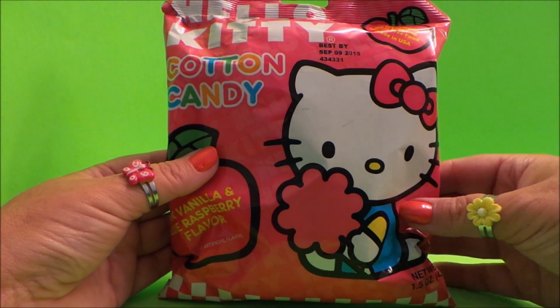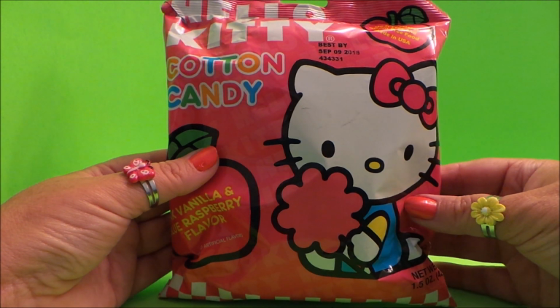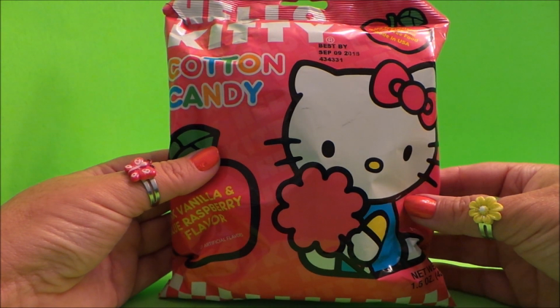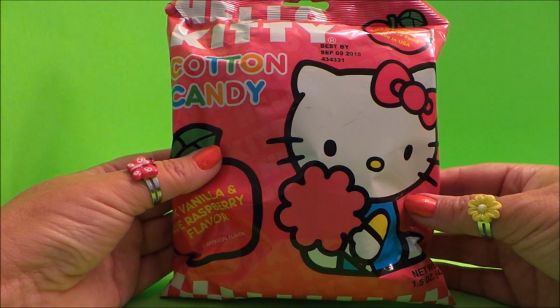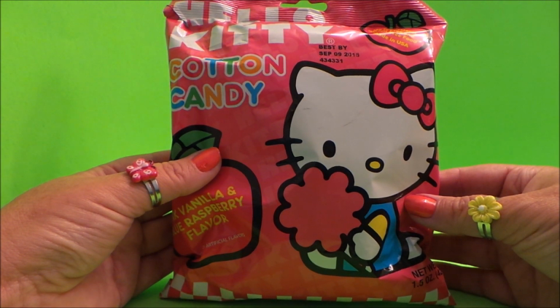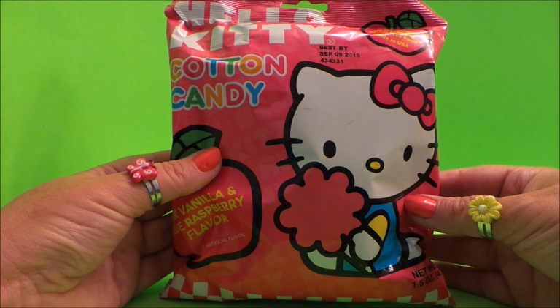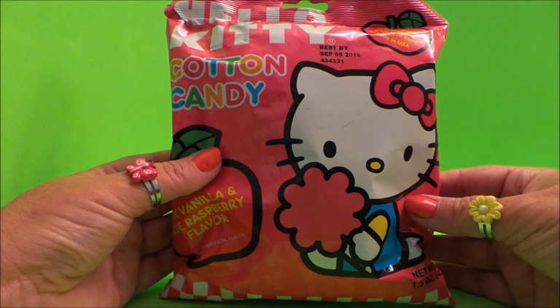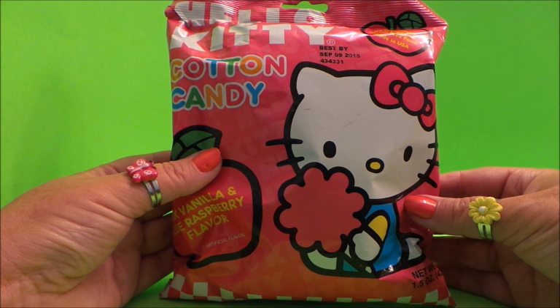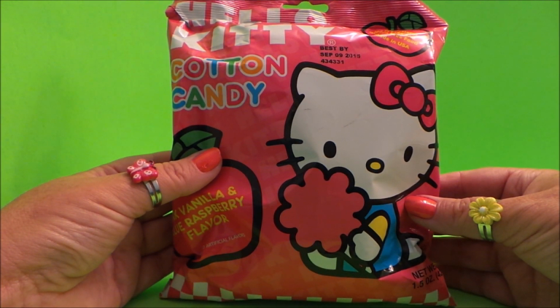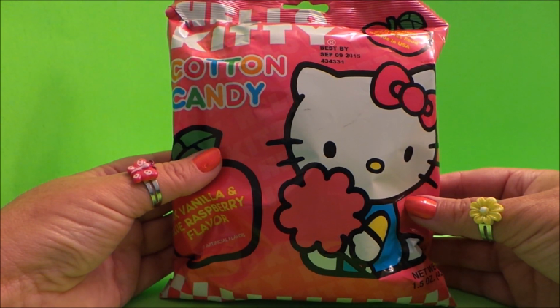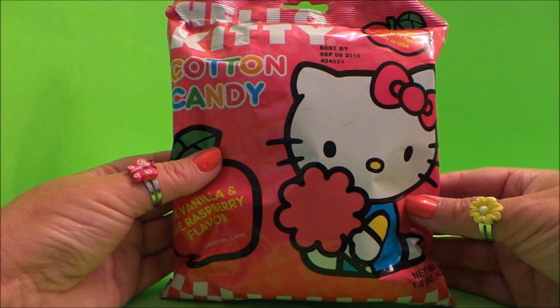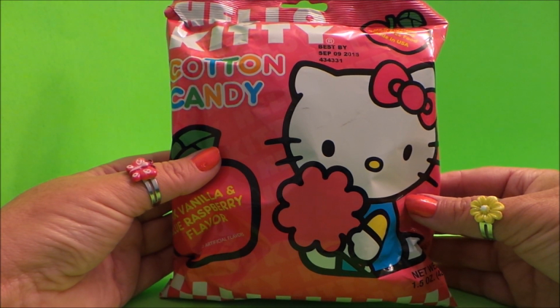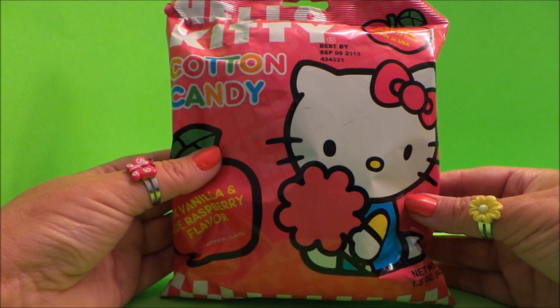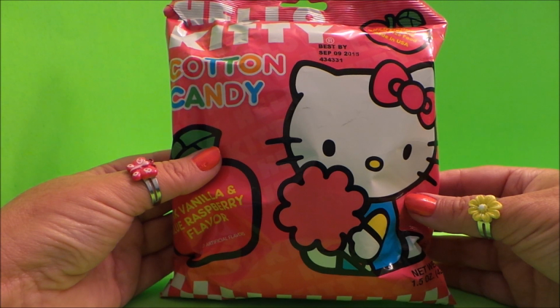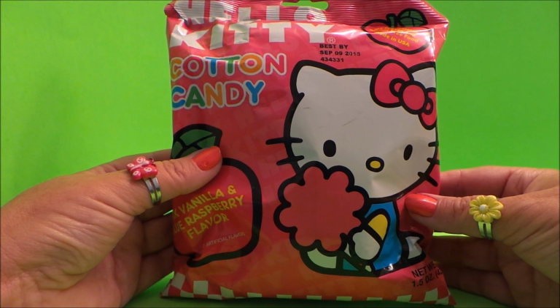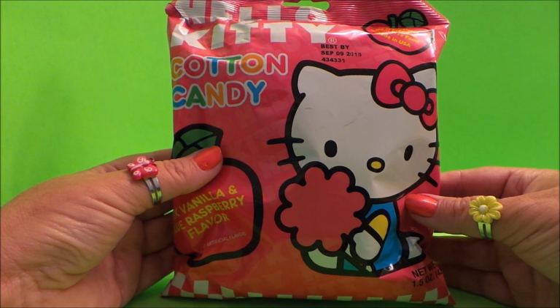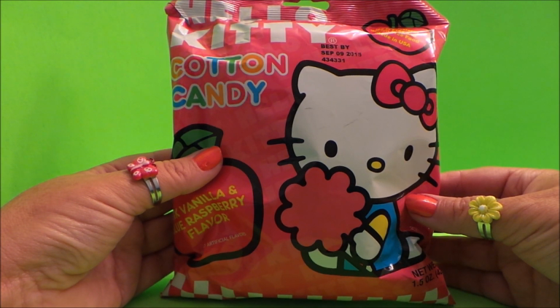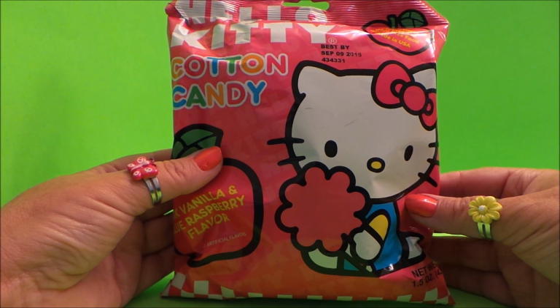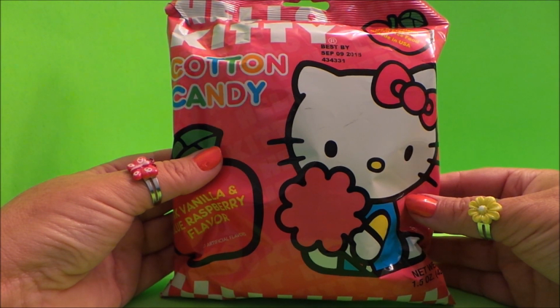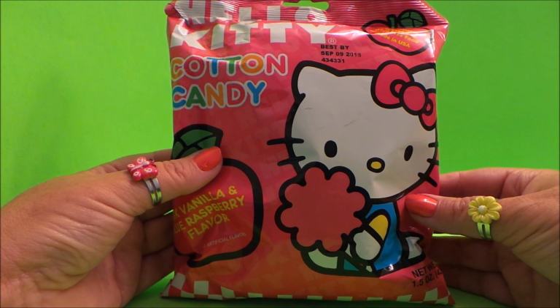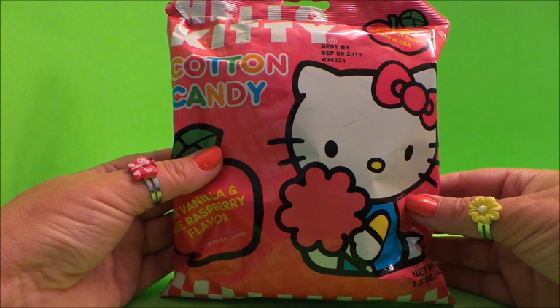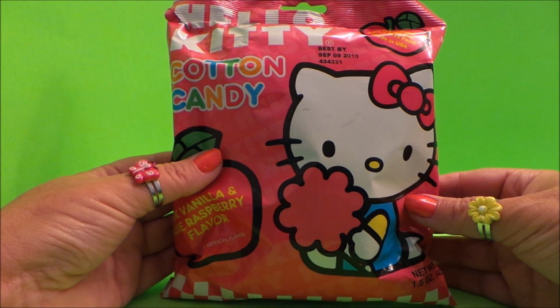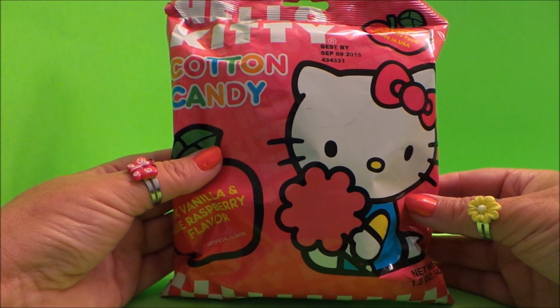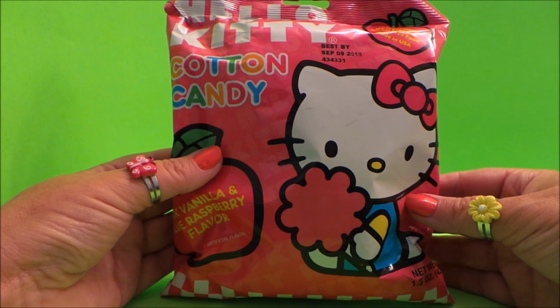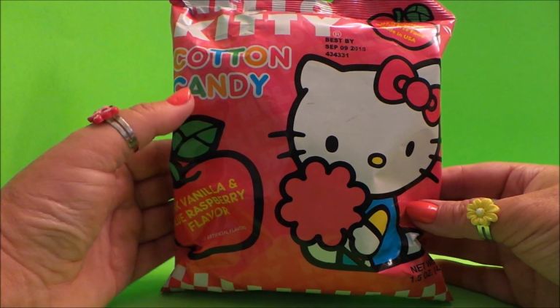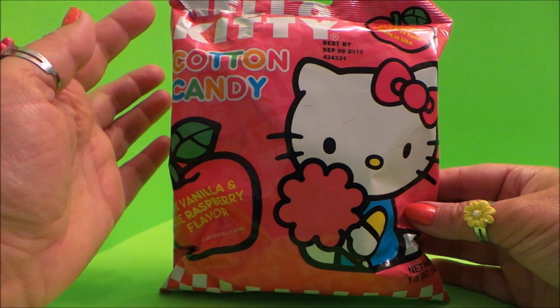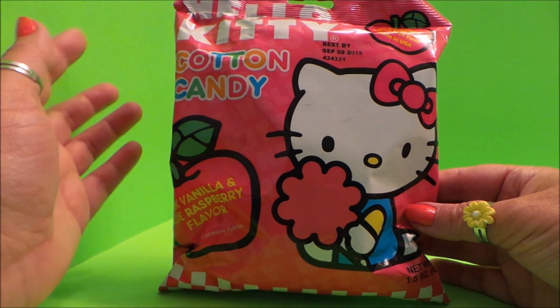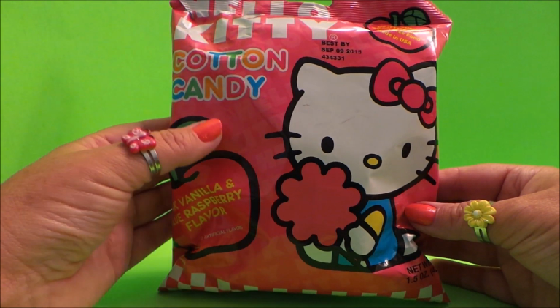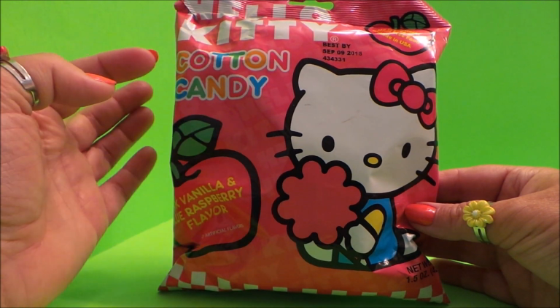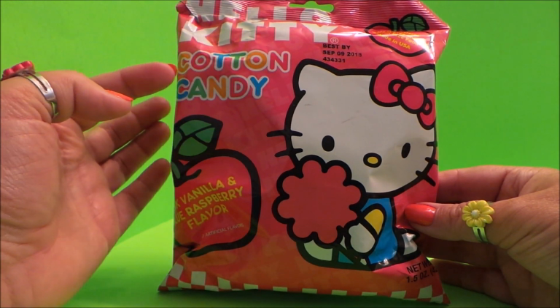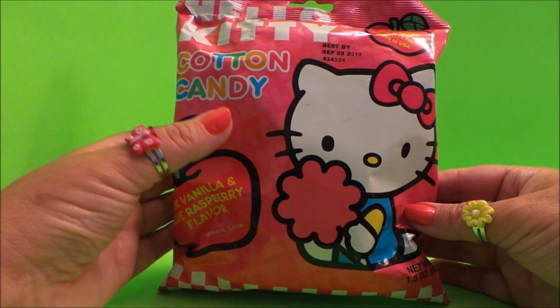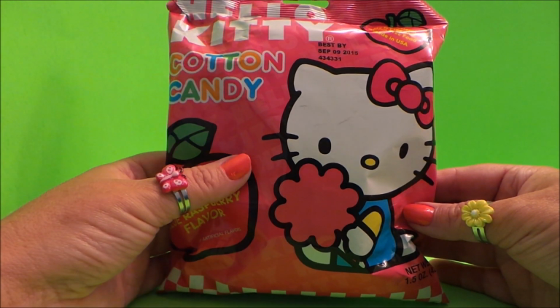Hi there guys, this is Tracy here and welcome to the MG Tracy Club. Today I wanted to share with you some cotton candy from Hello Kitty. I love Hello Kitty and I love cotton candy.